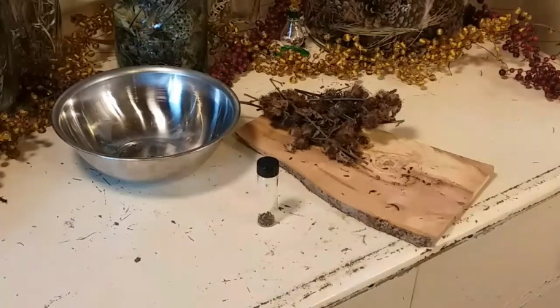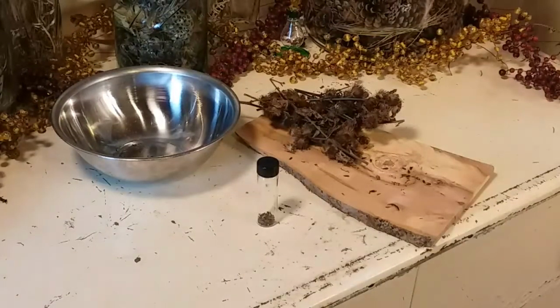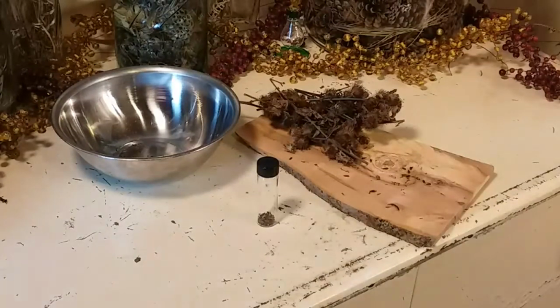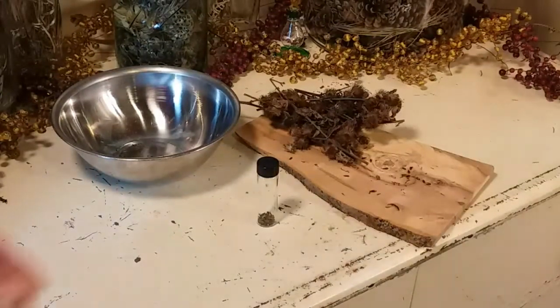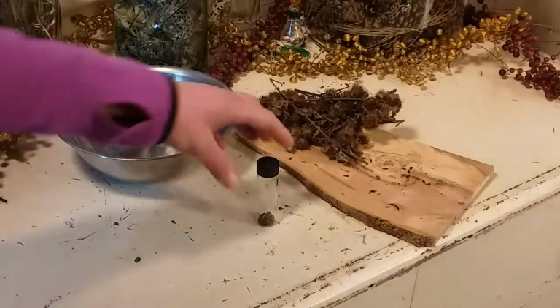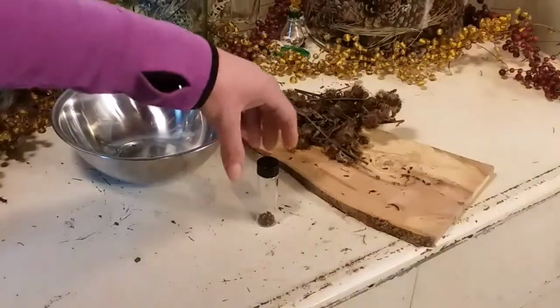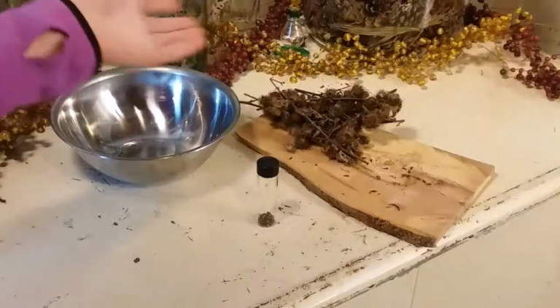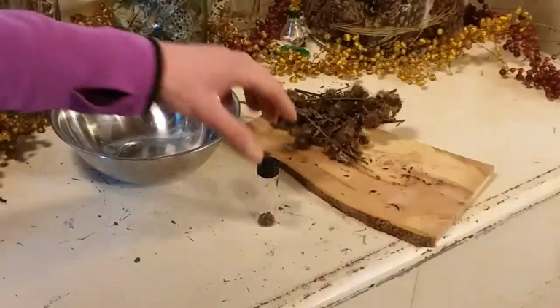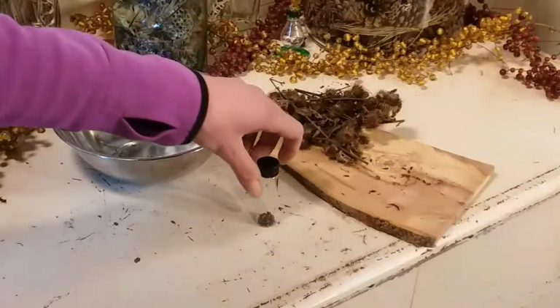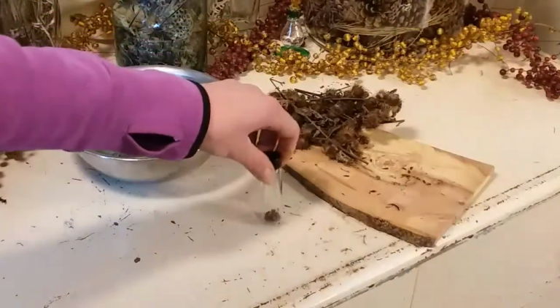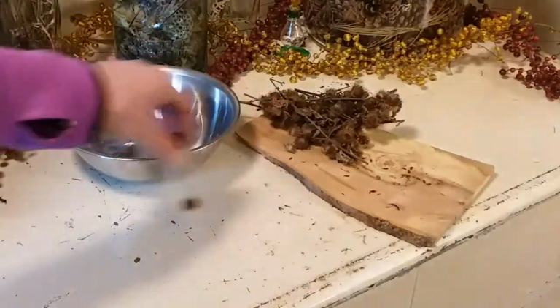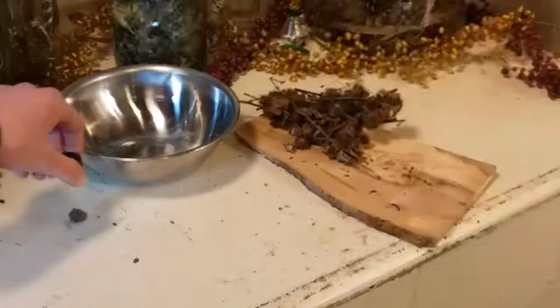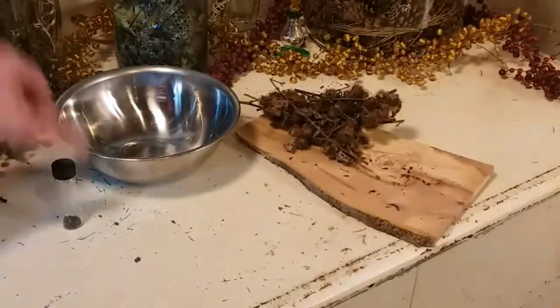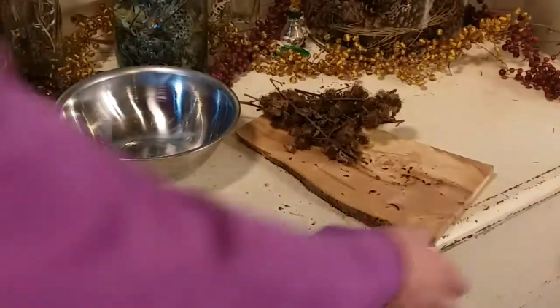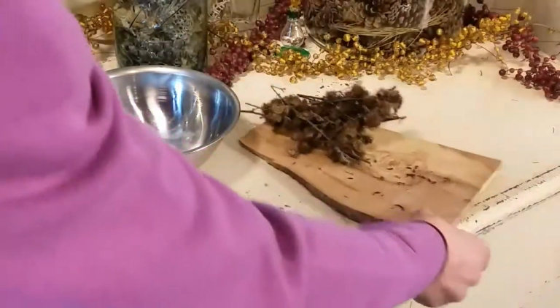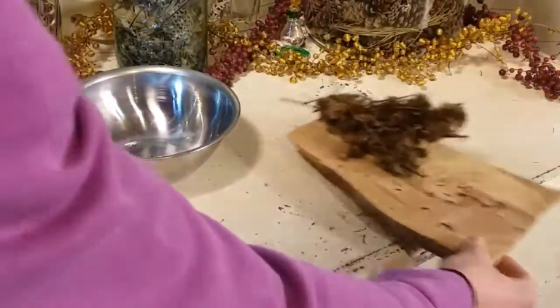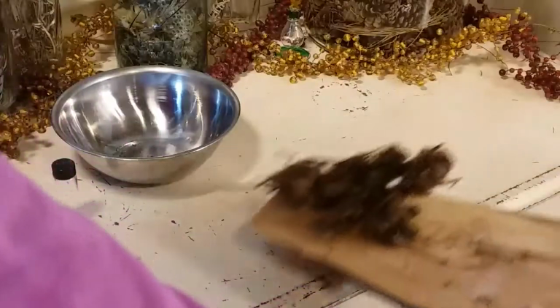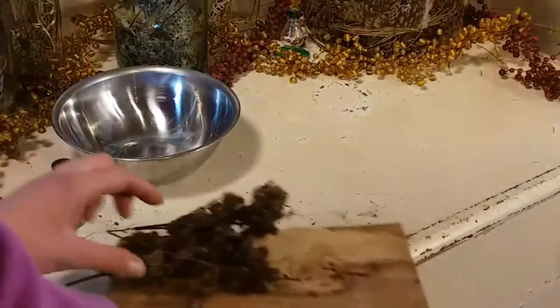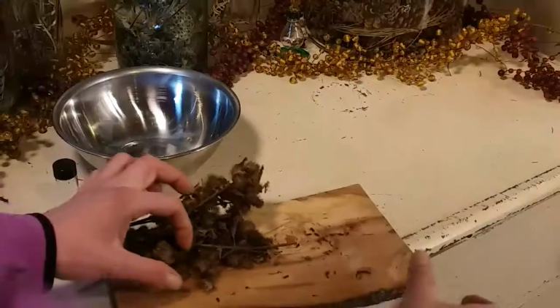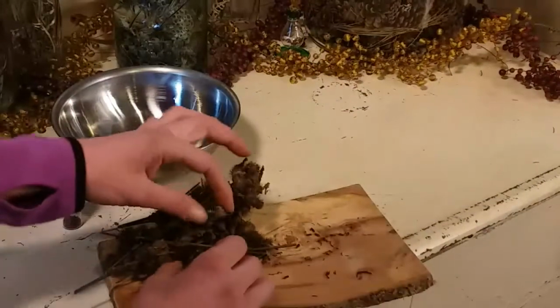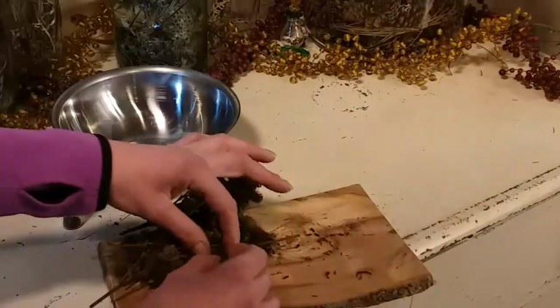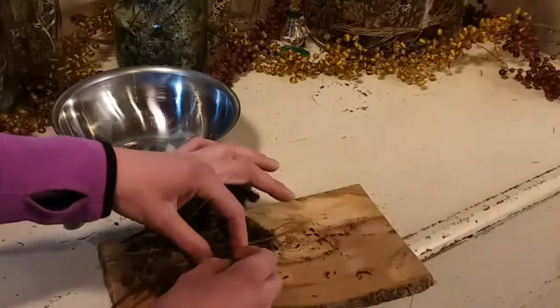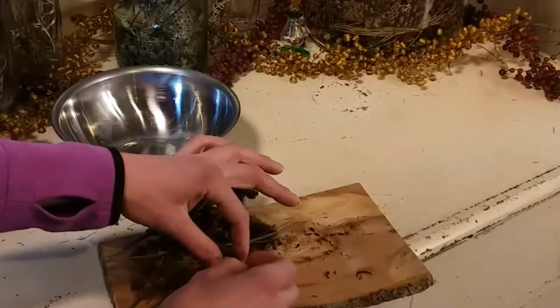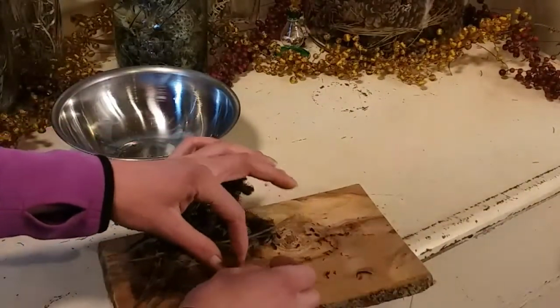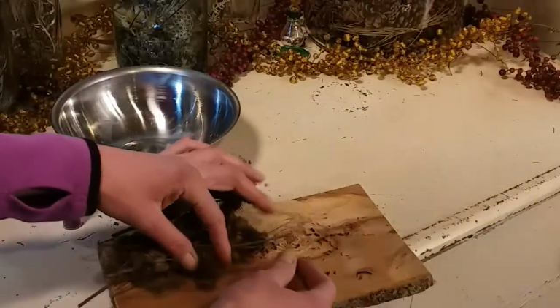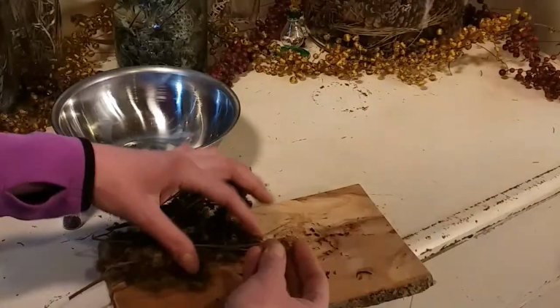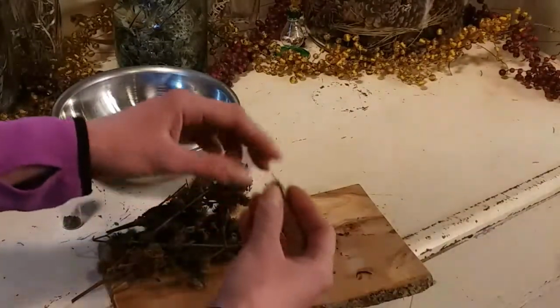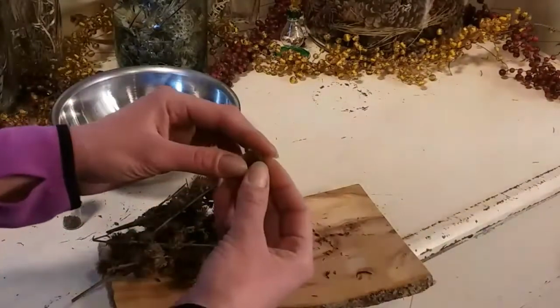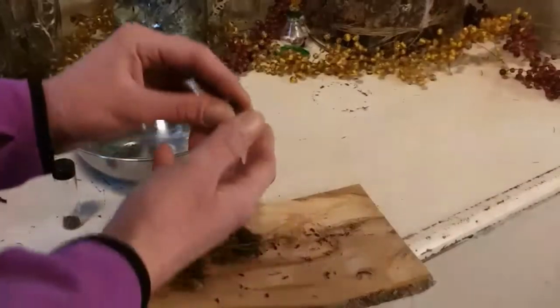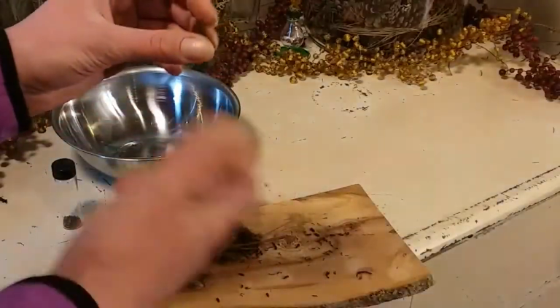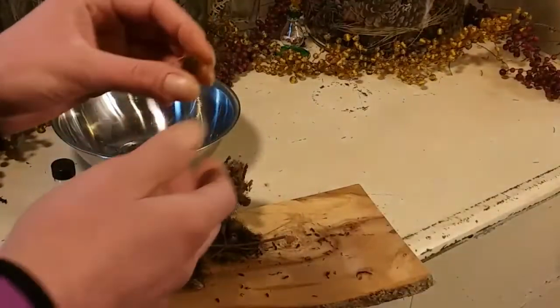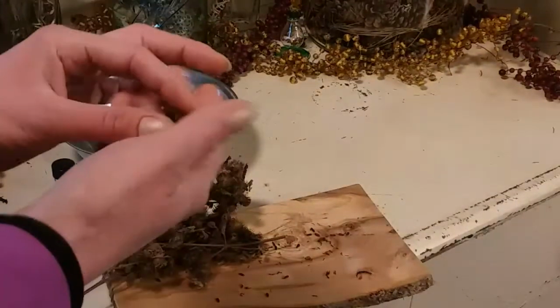It's got lots of benefits for the liver and for the hair, so burdock is a really useful medicinal herb and a lot of people use it every day. The first thing I'm going to show you is the burr off the burdock.